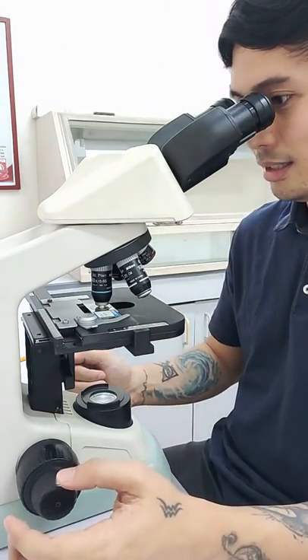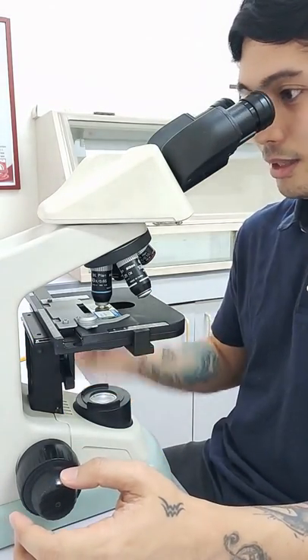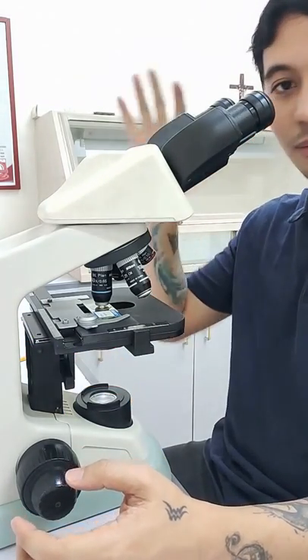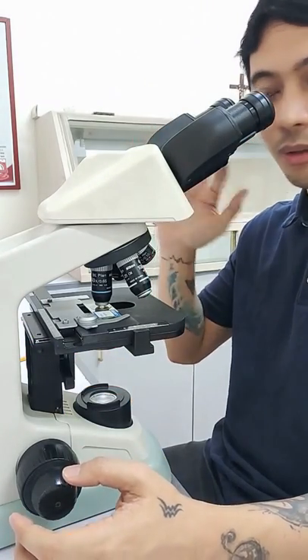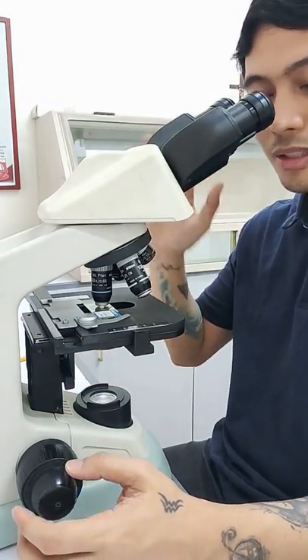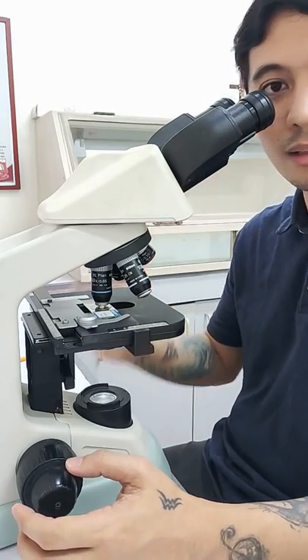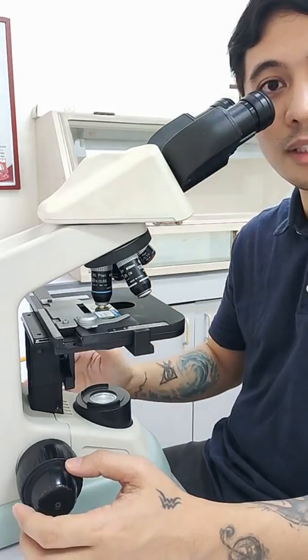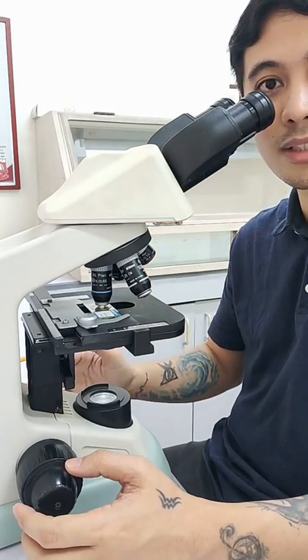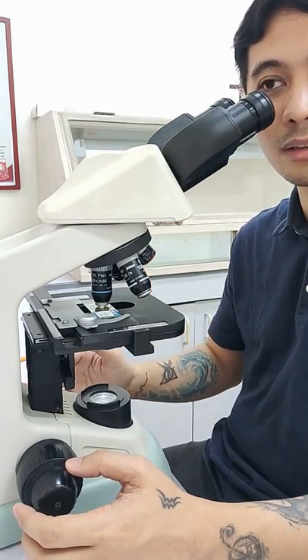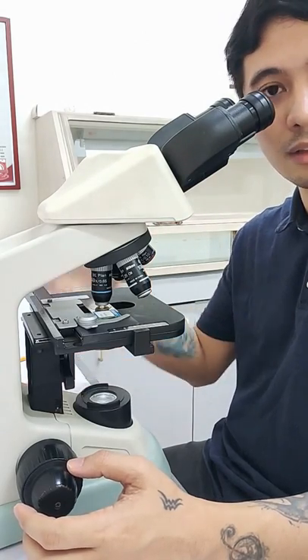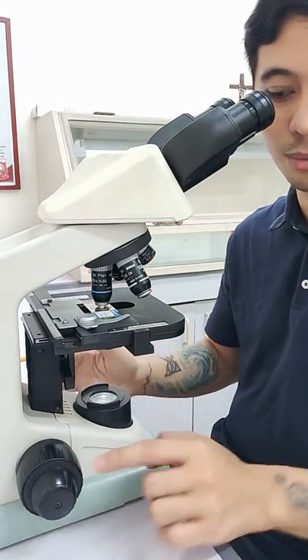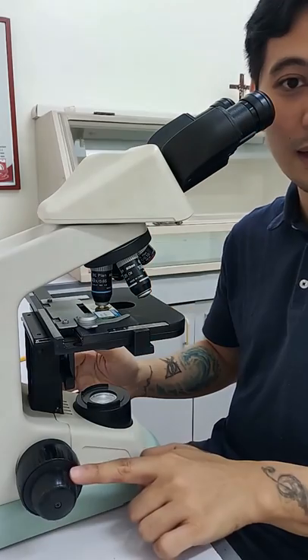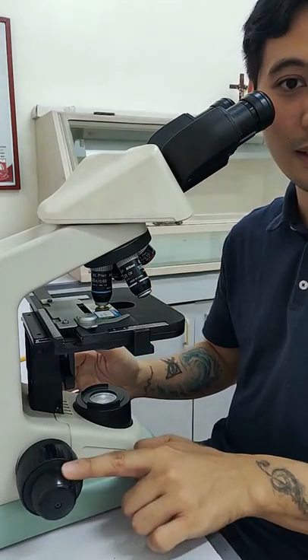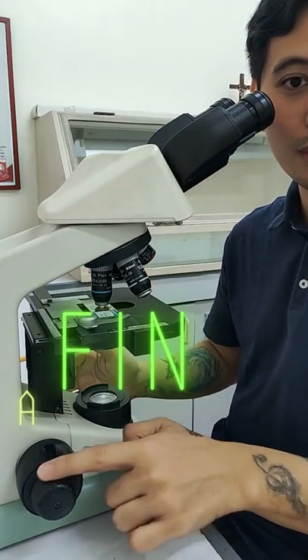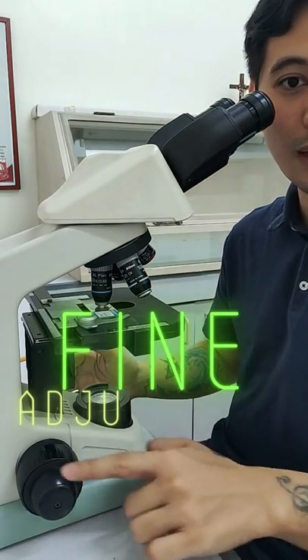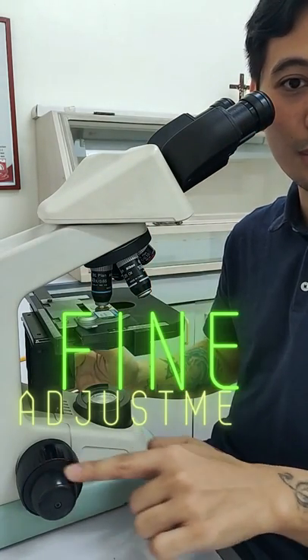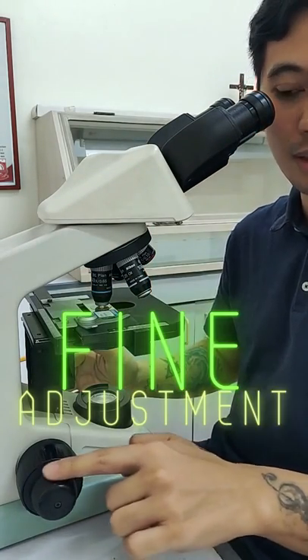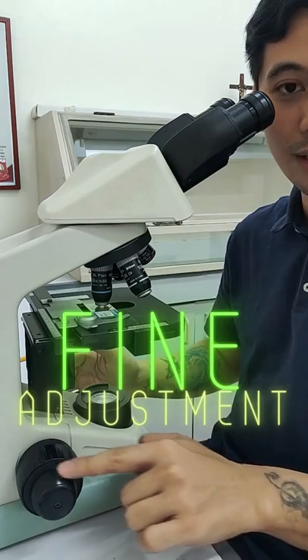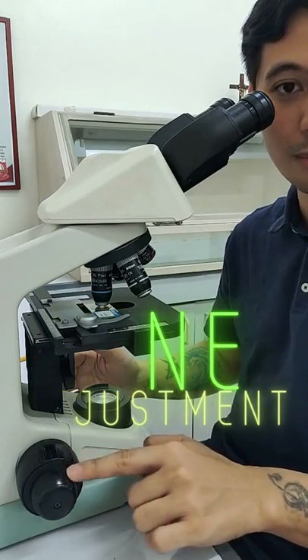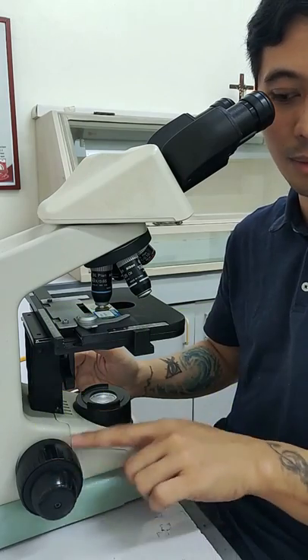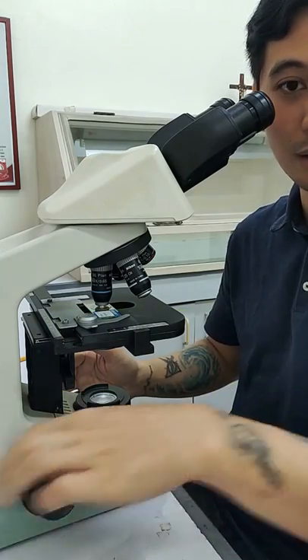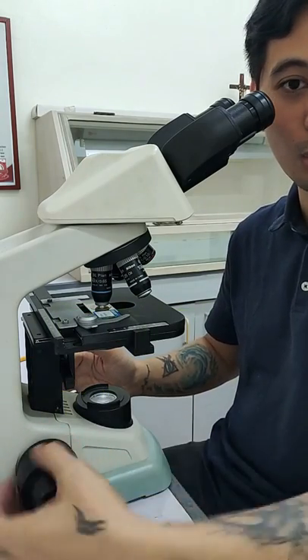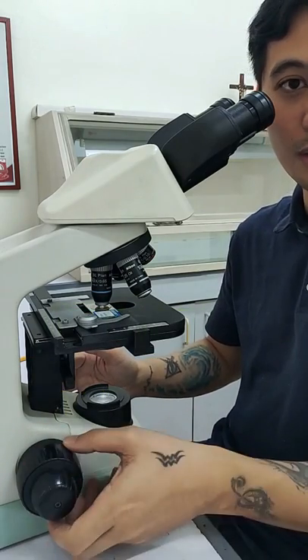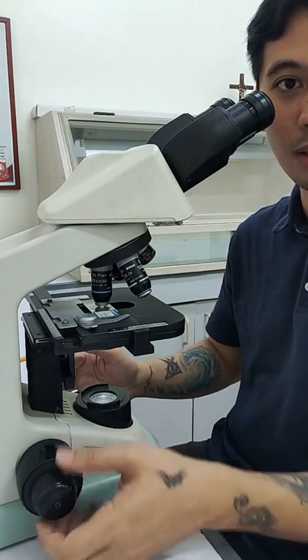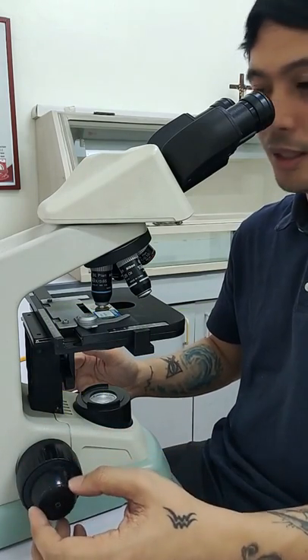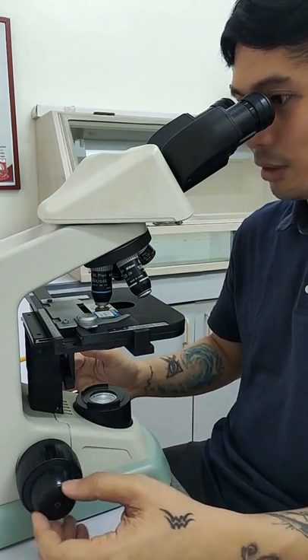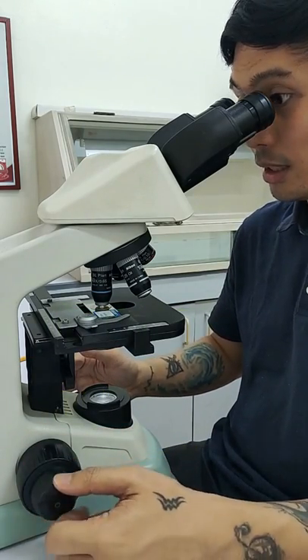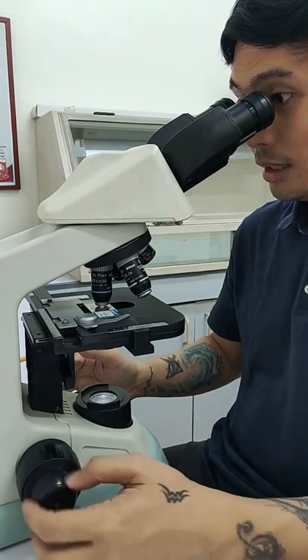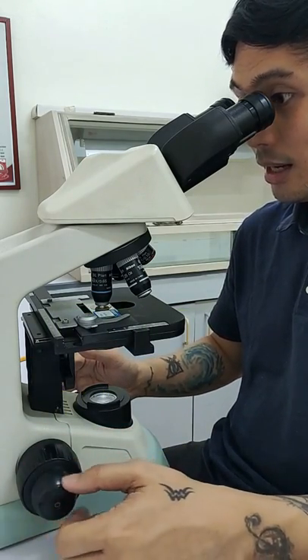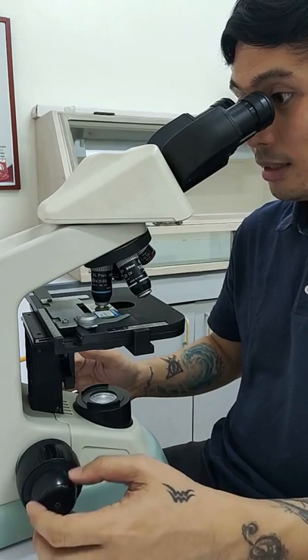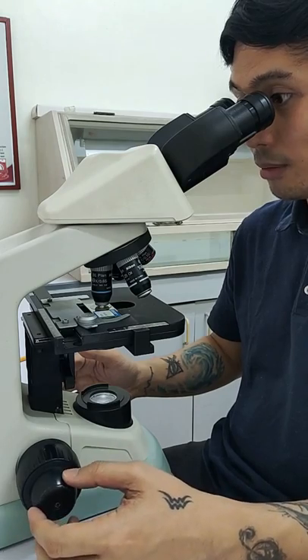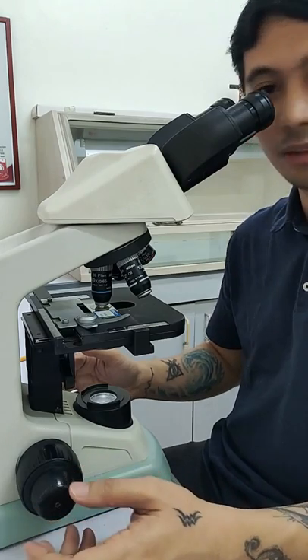And from there, even if it's kind of blurry or not clear, that's the time you would be actually using the fine adjustment knob — and not the coarse adjustment knob — when focusing in the high power field.